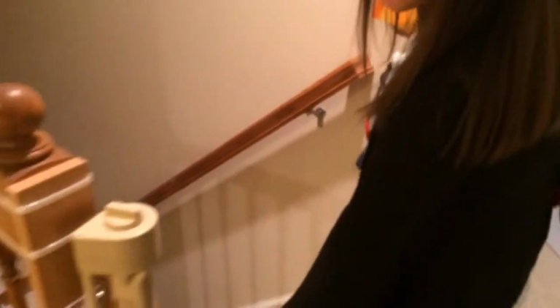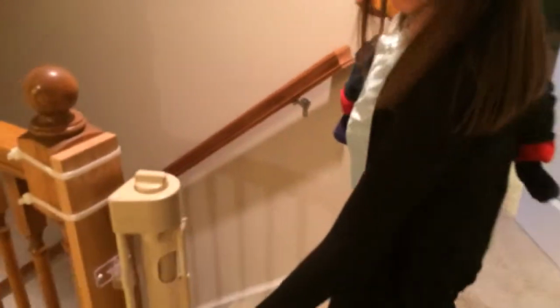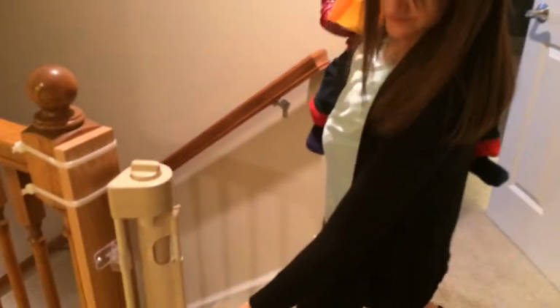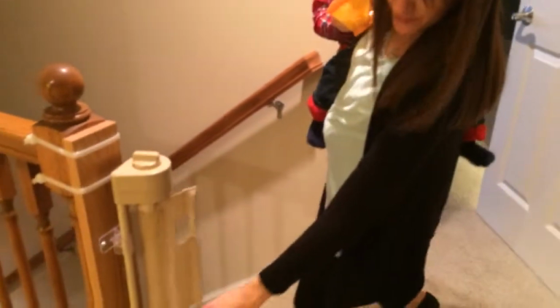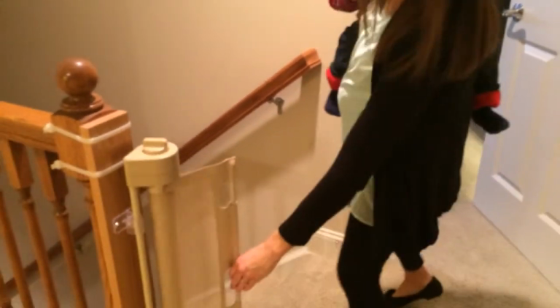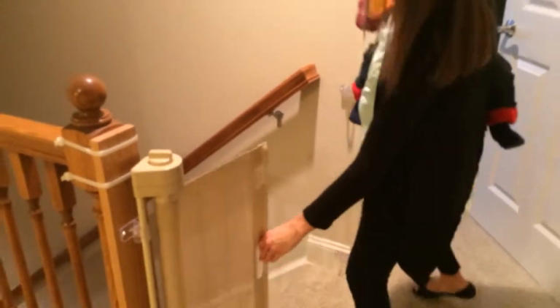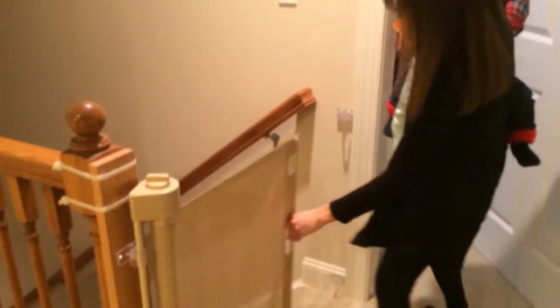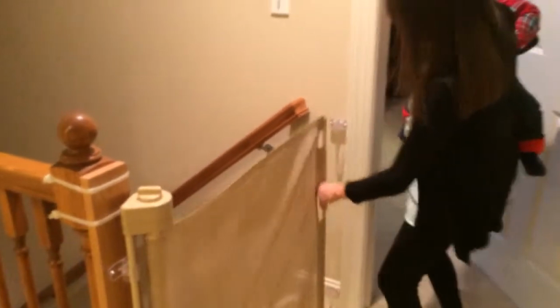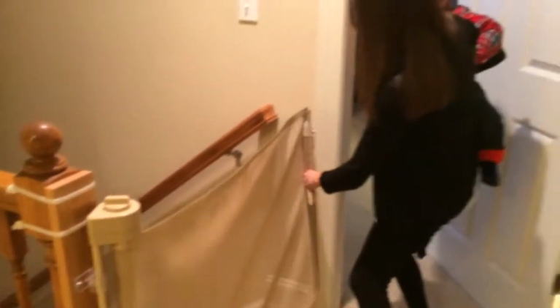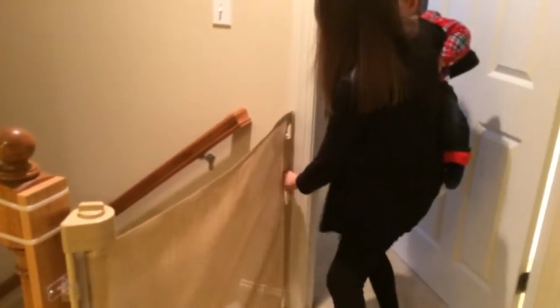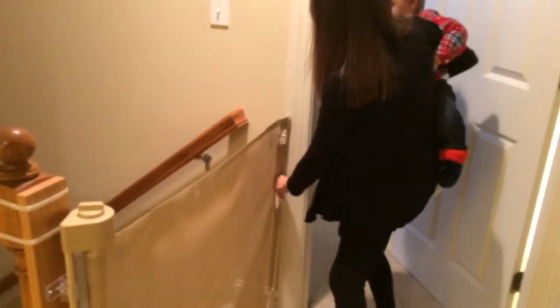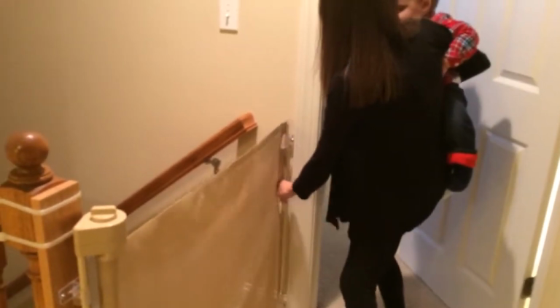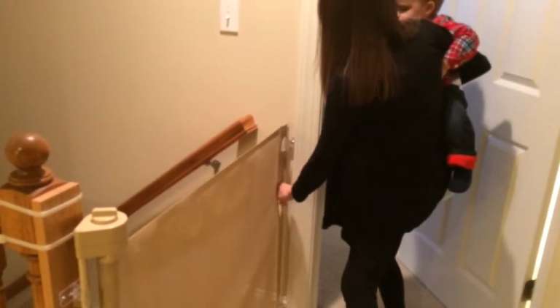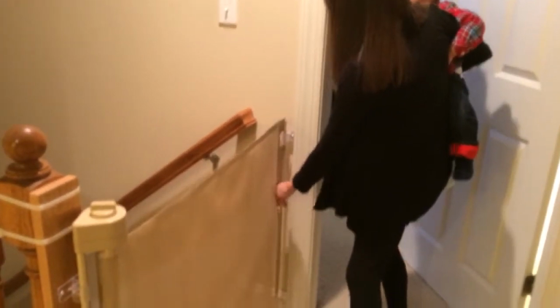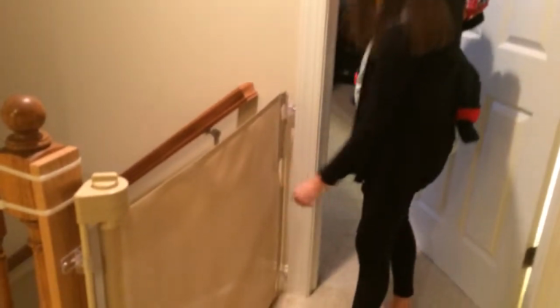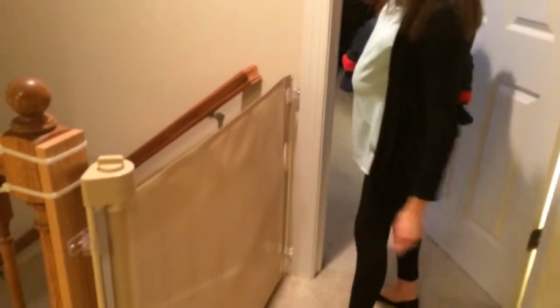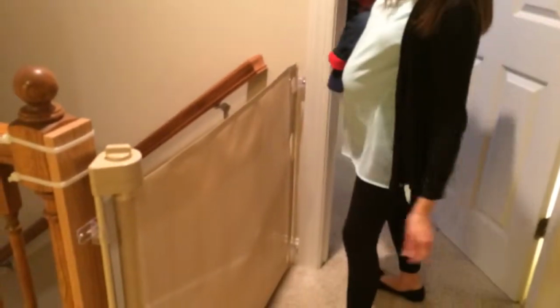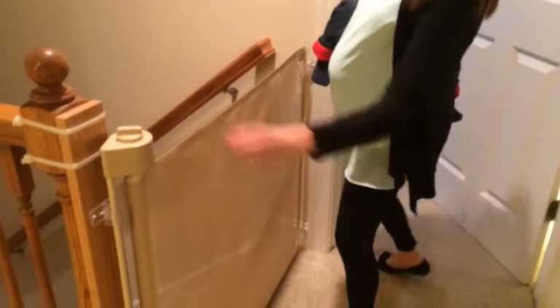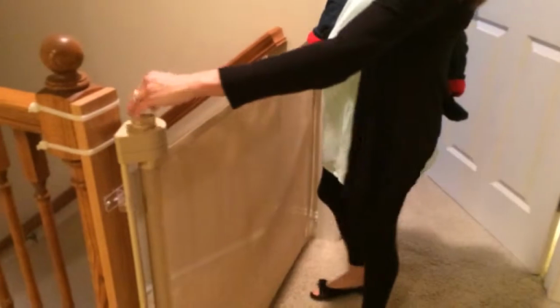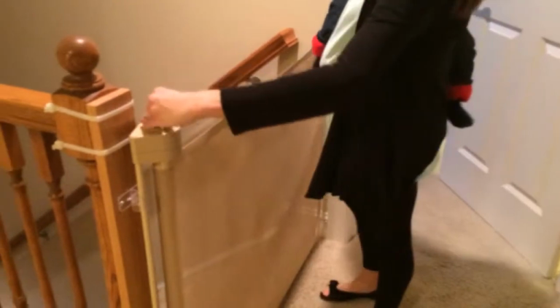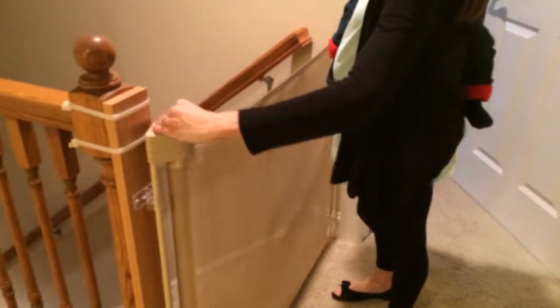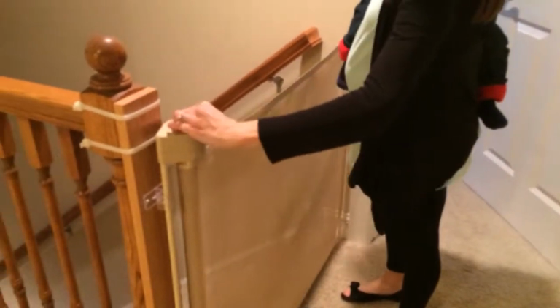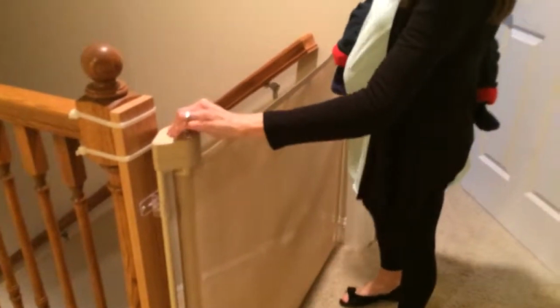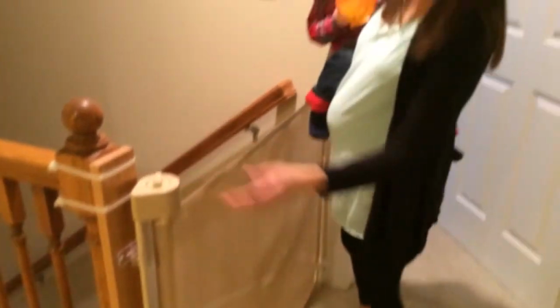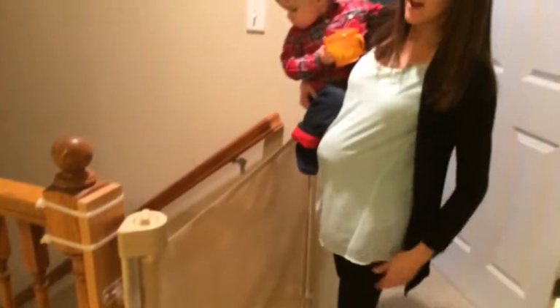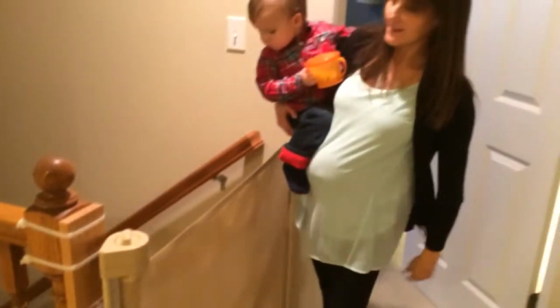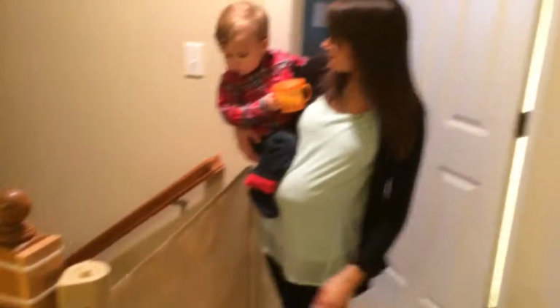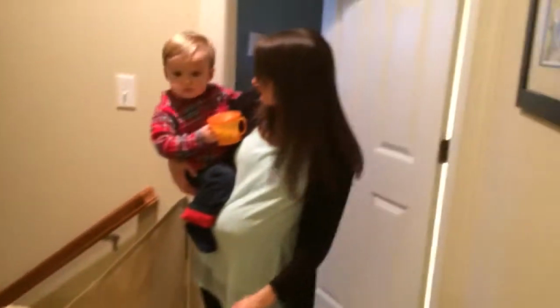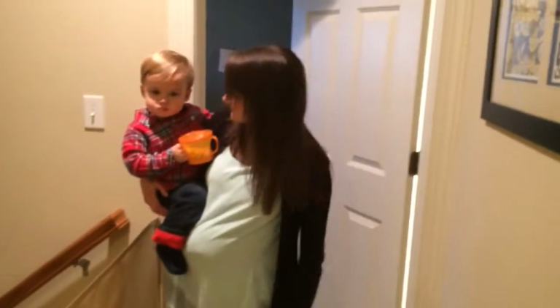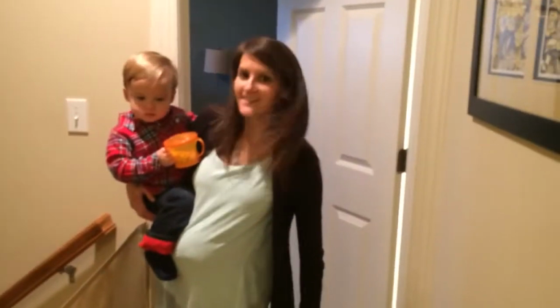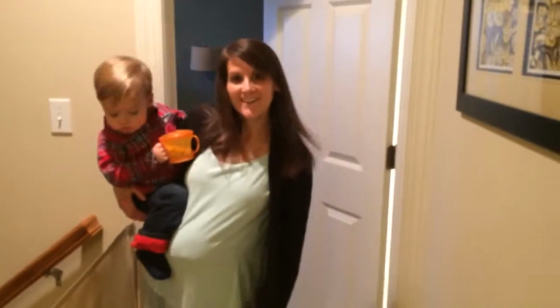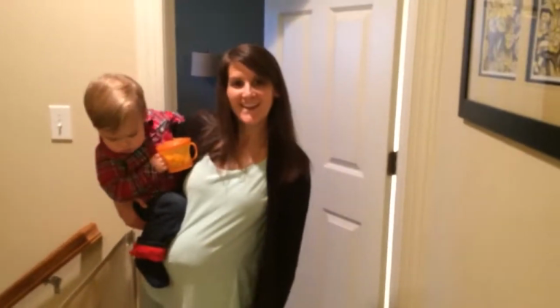And I can show you how easy it is — even while holding an 18-month-old — to shut the gate and lock it. Thanks!